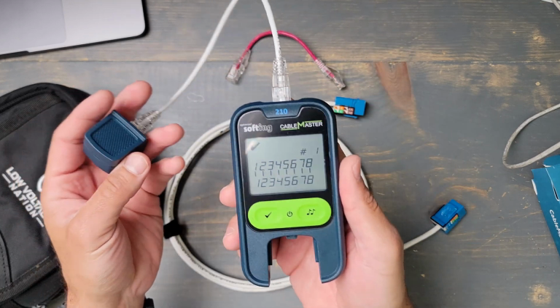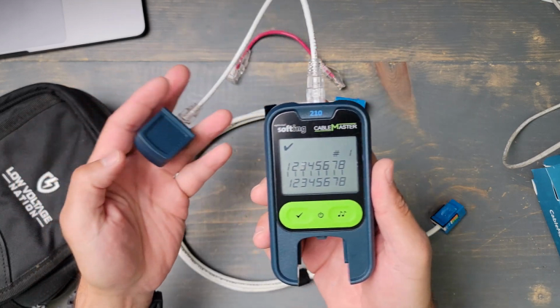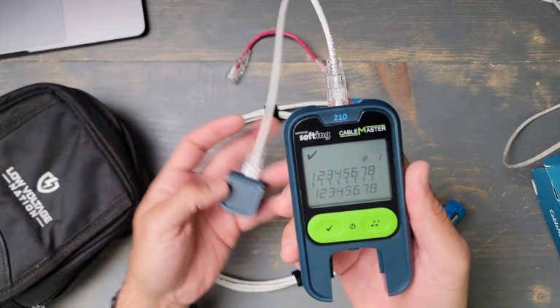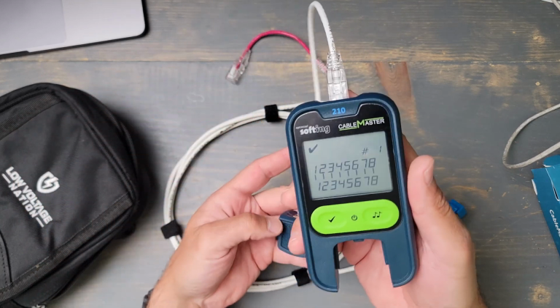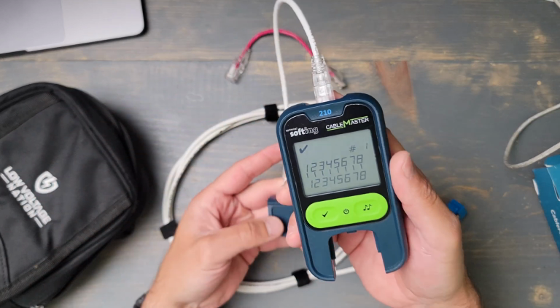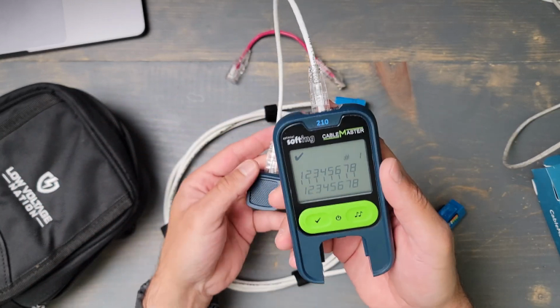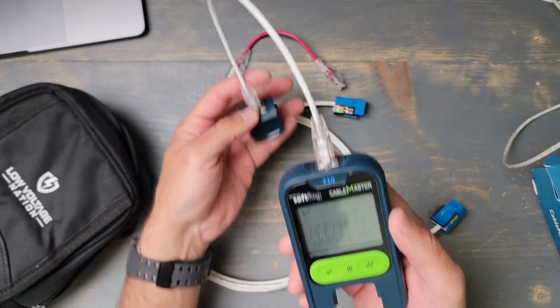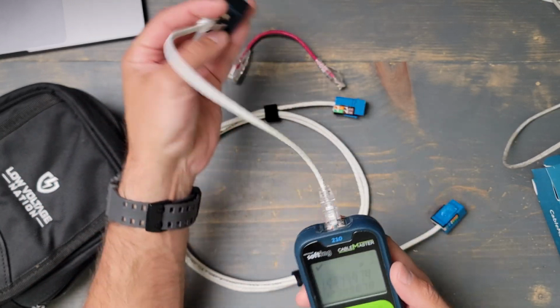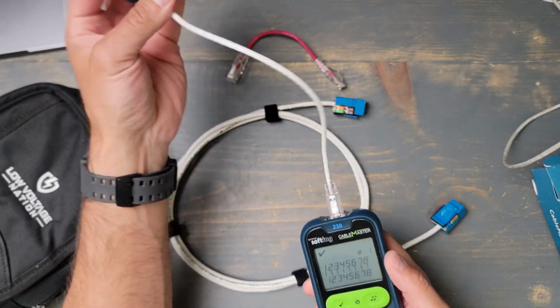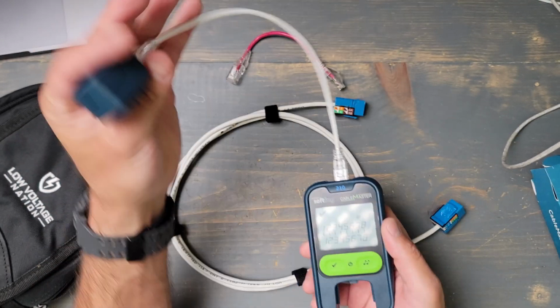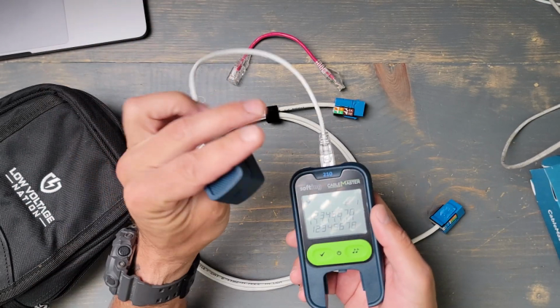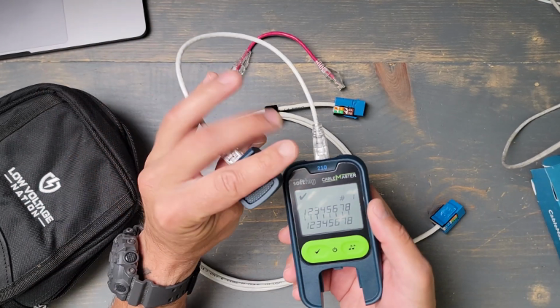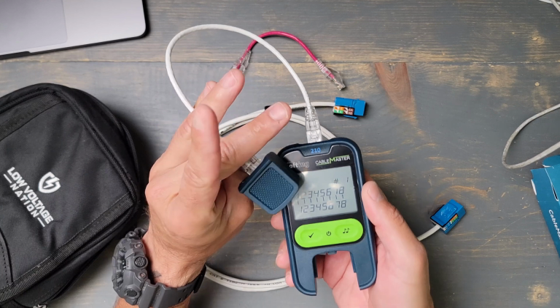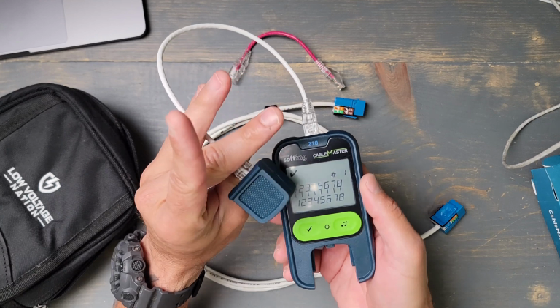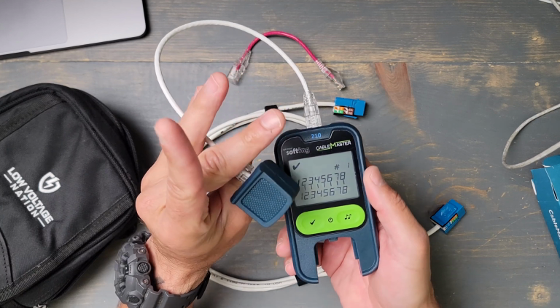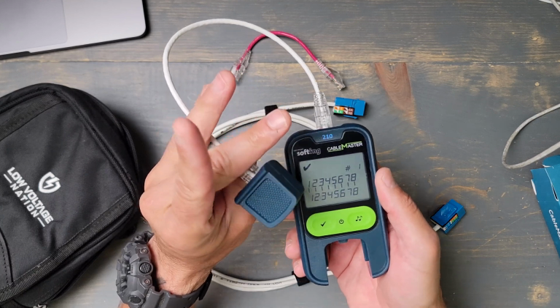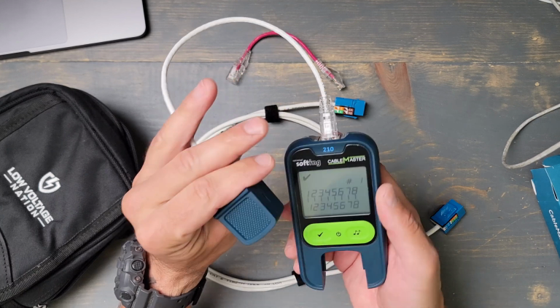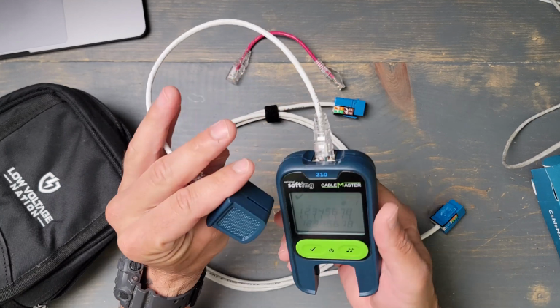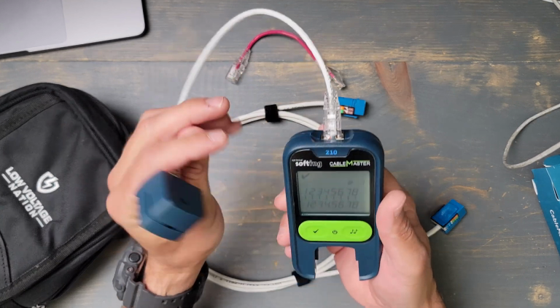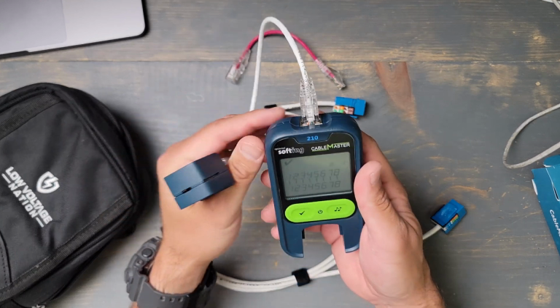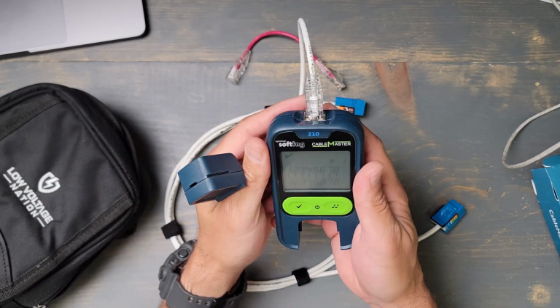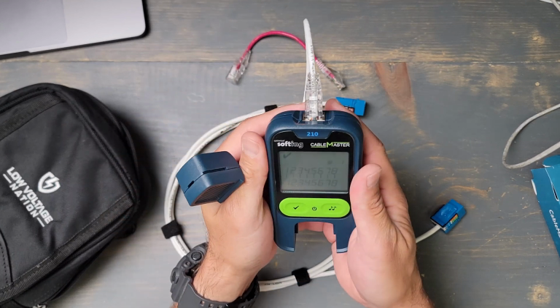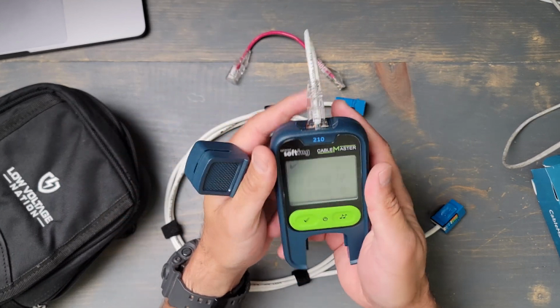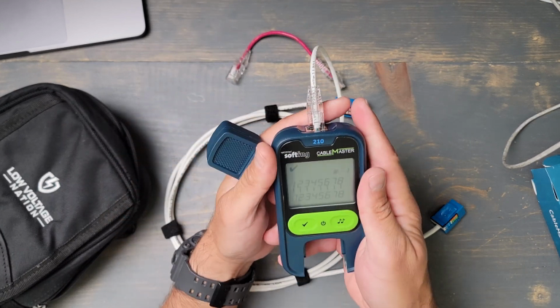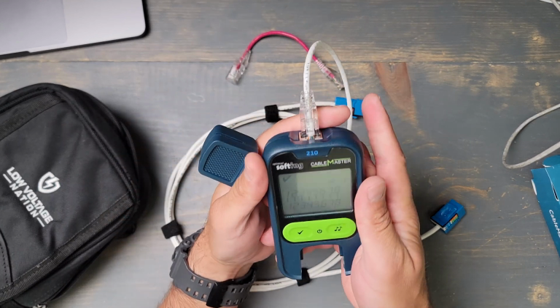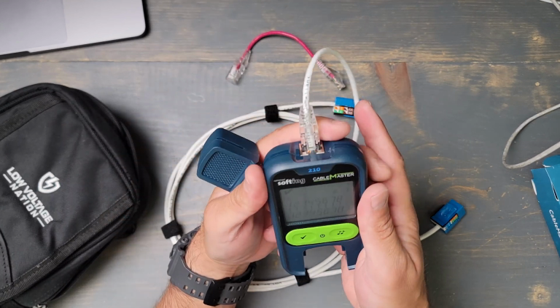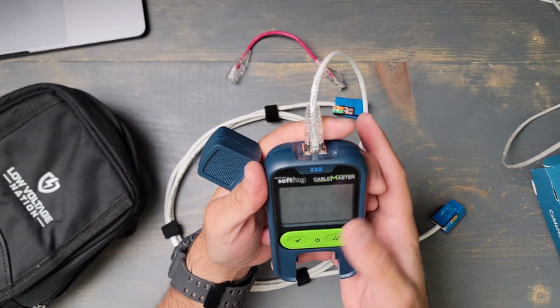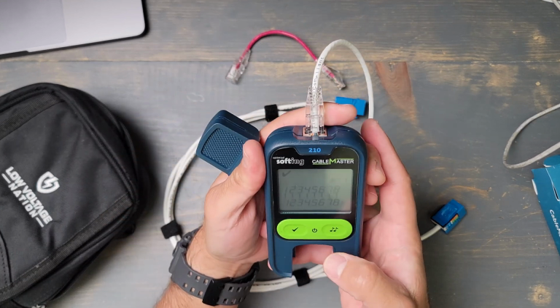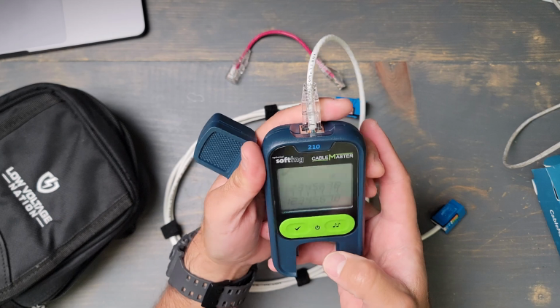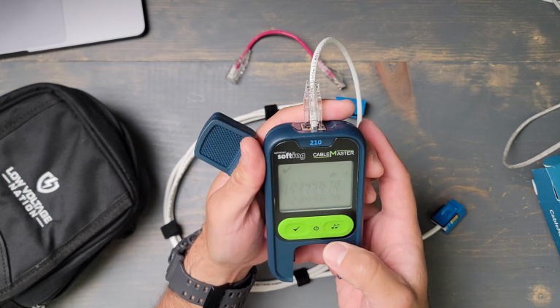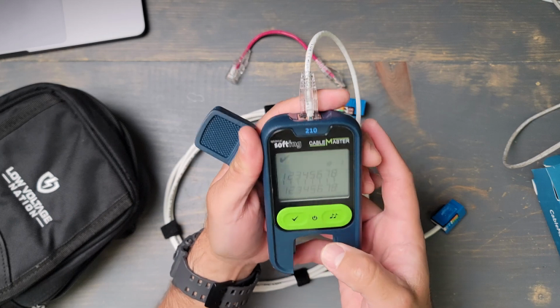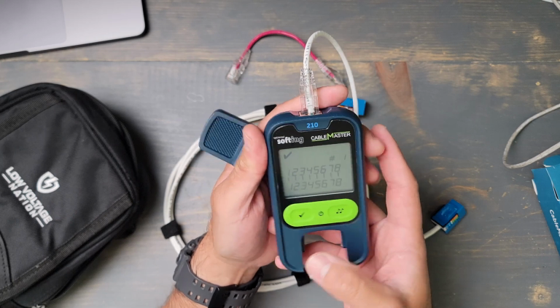Four-pair tester, pretty simple, but this is a nice little device. I think it's about 80 bucks, so it's a pretty affordable, essential tool for structured cabling.